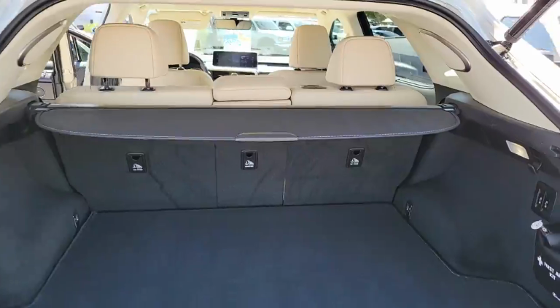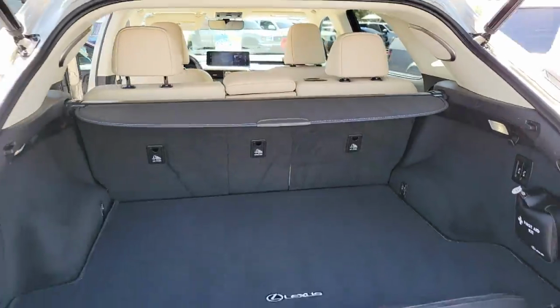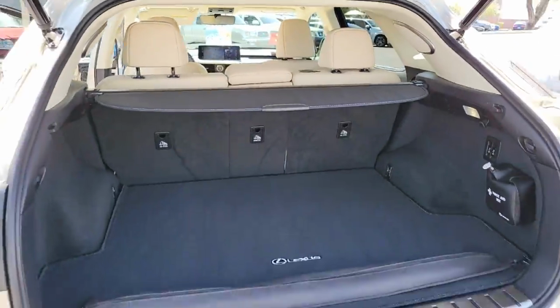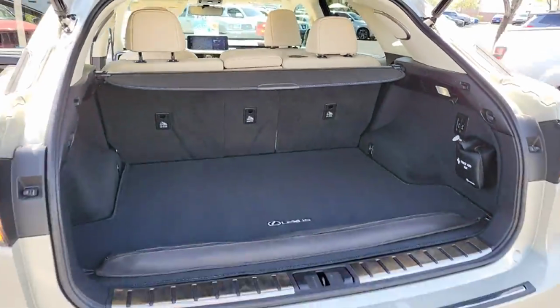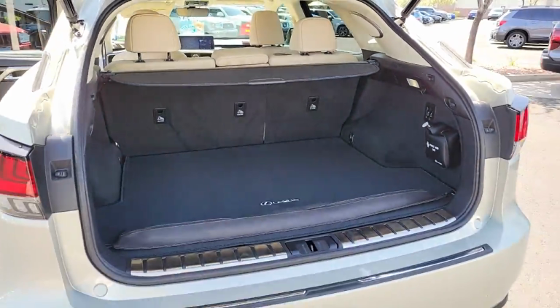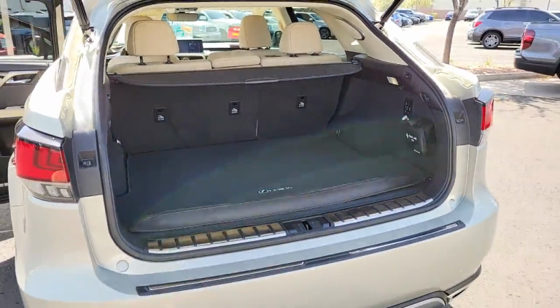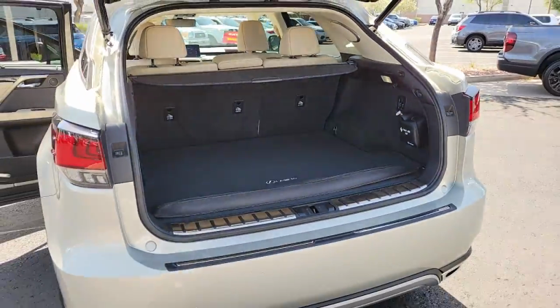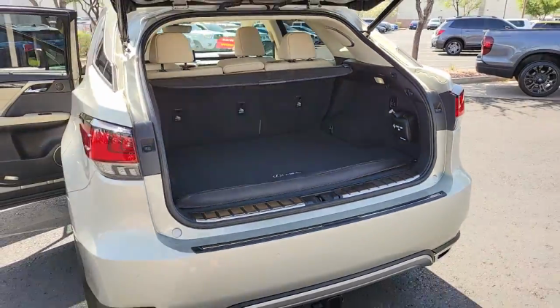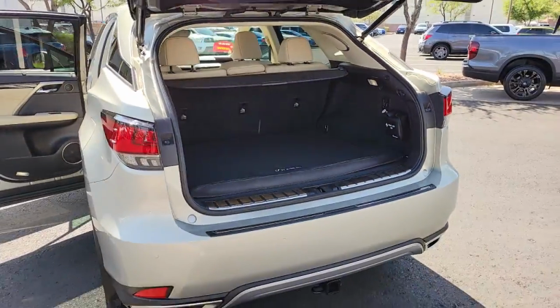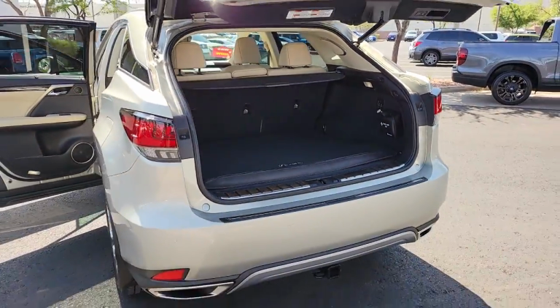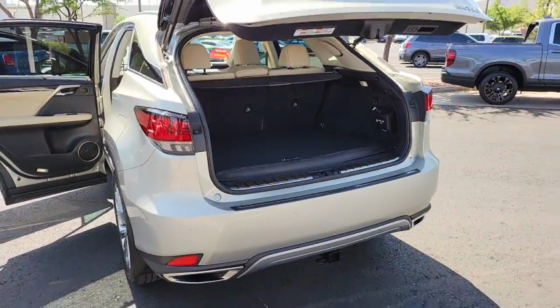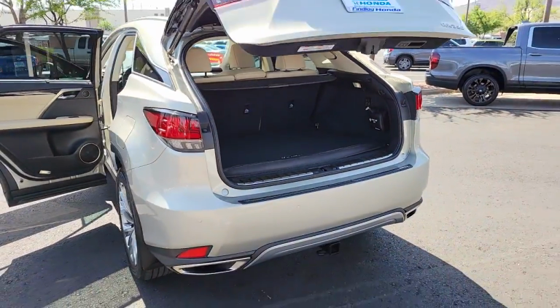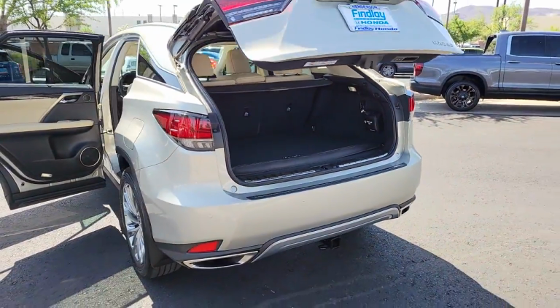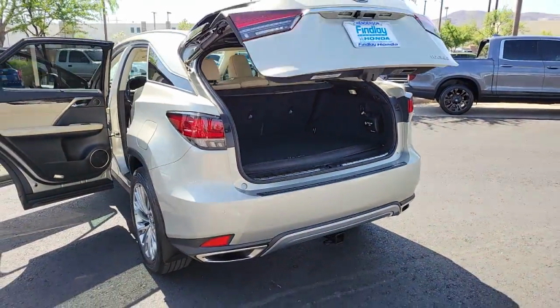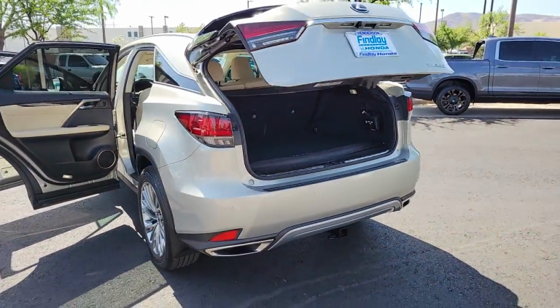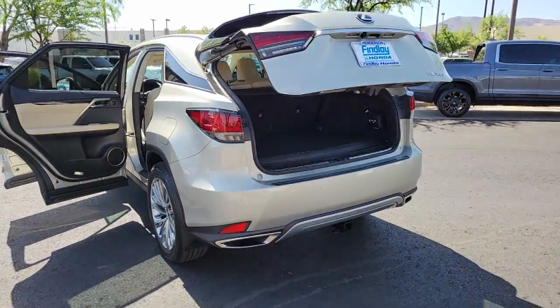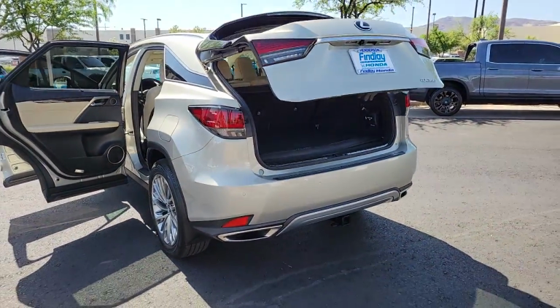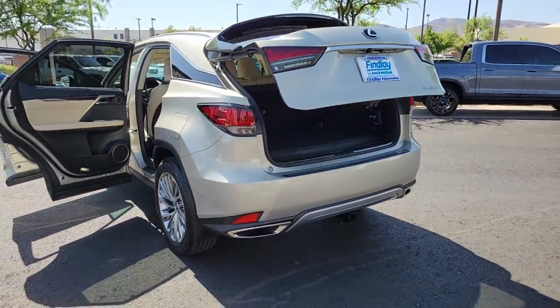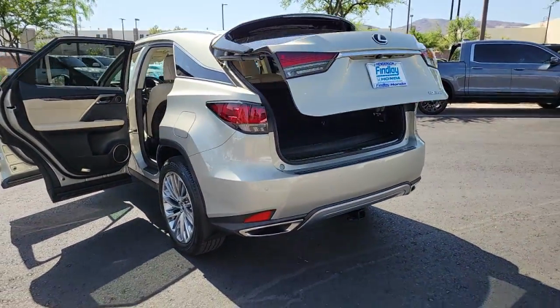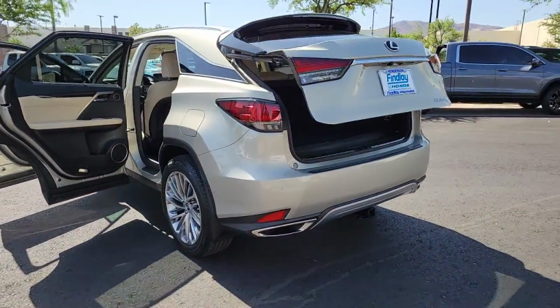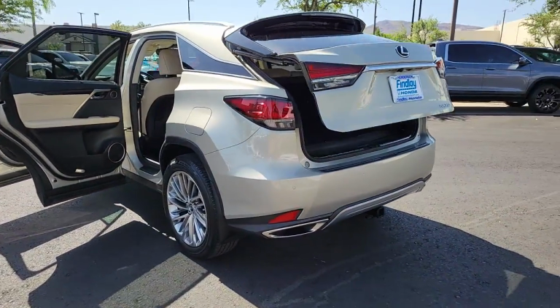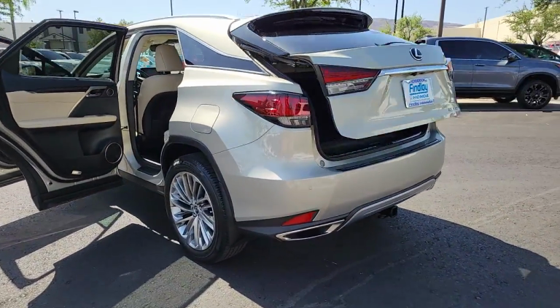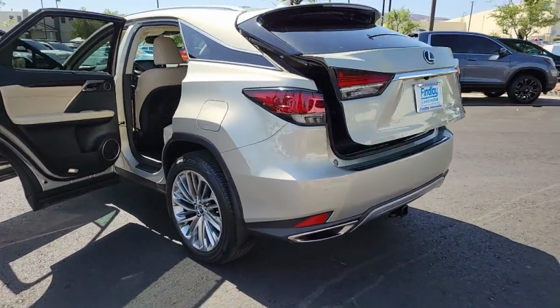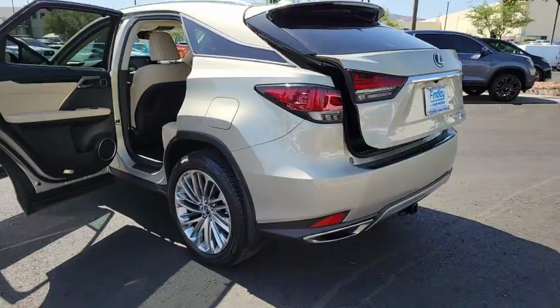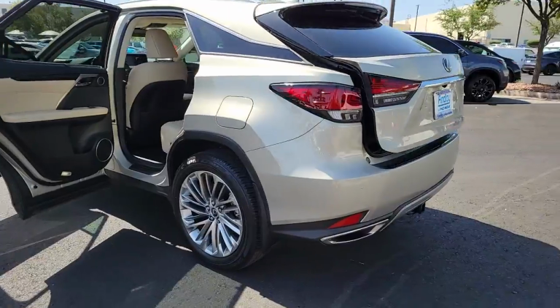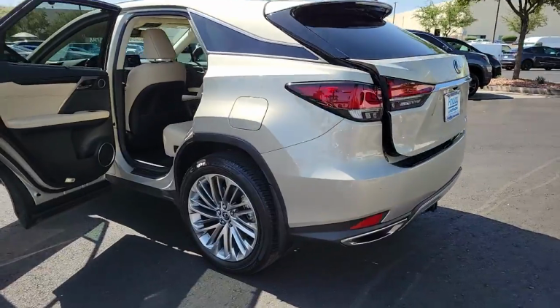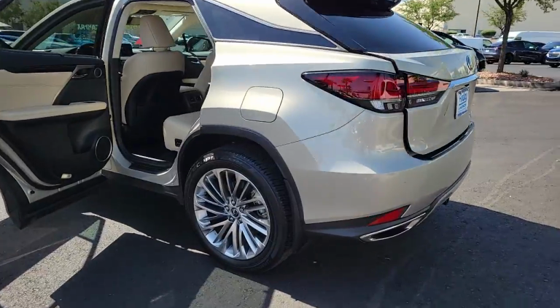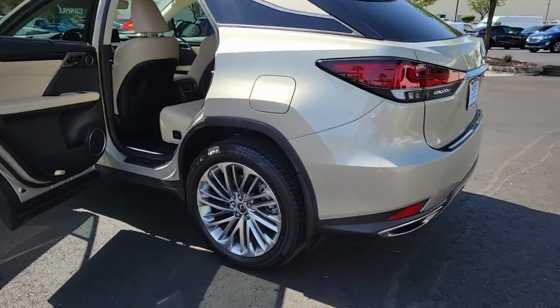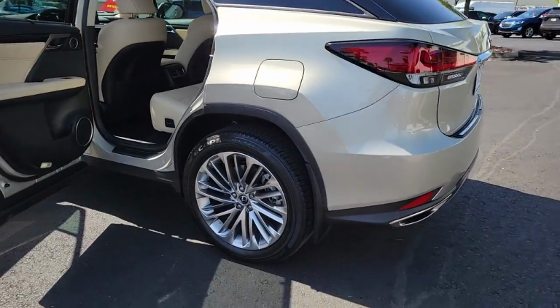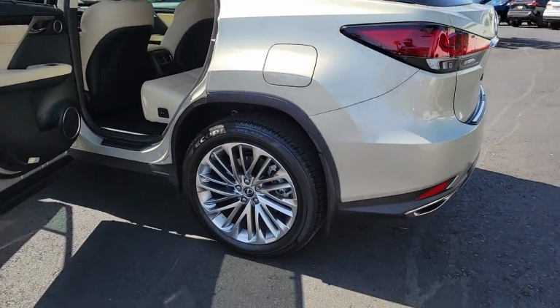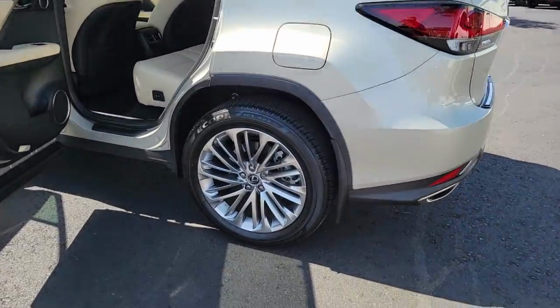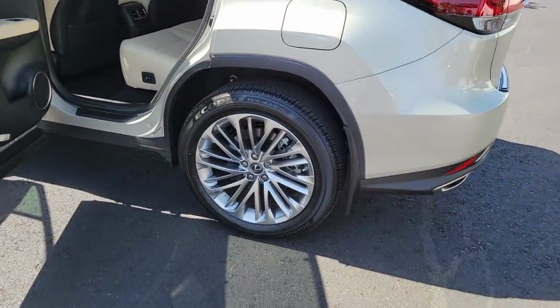These are just some of the great options this vehicle comes with: Wi-Fi hotspot, universal garage door opener, and engine immobilizer.